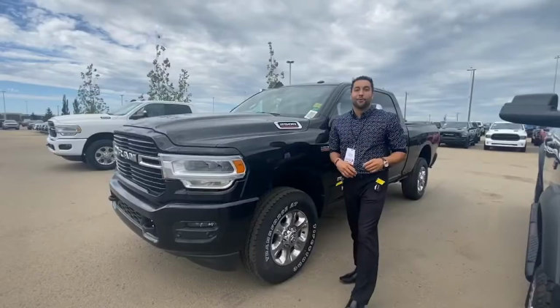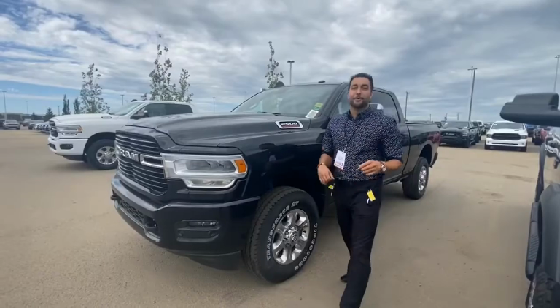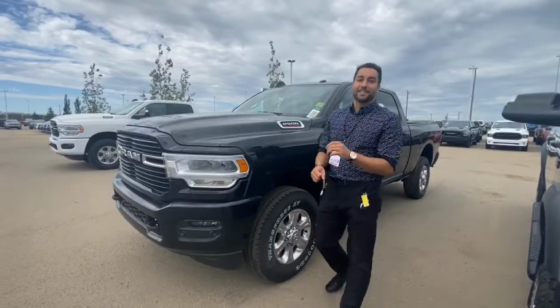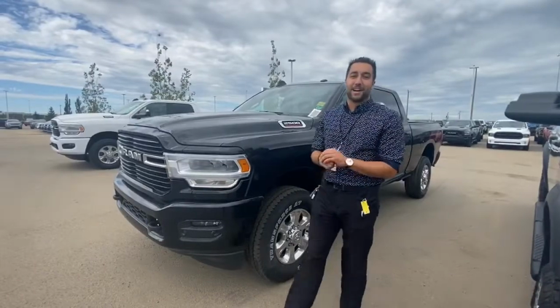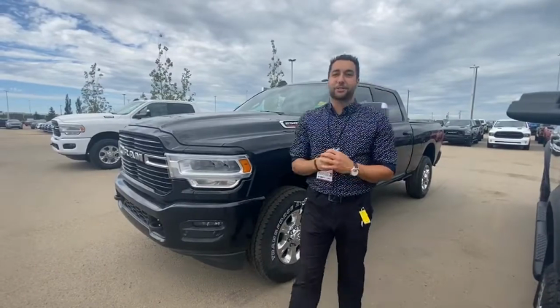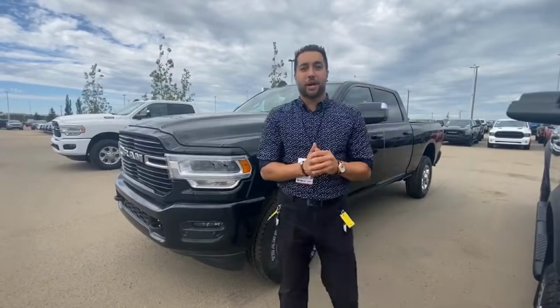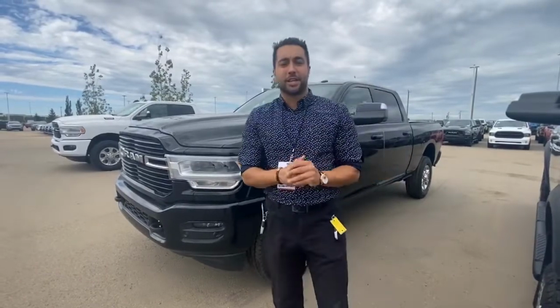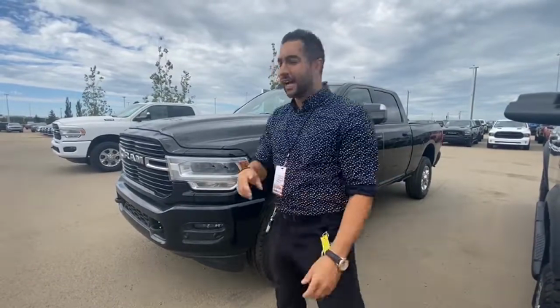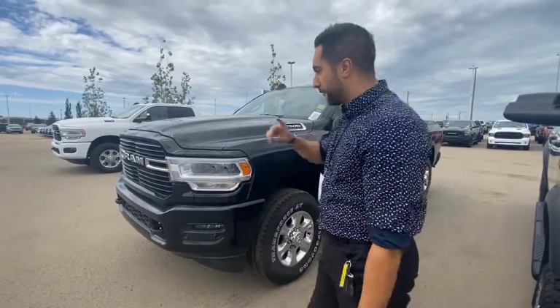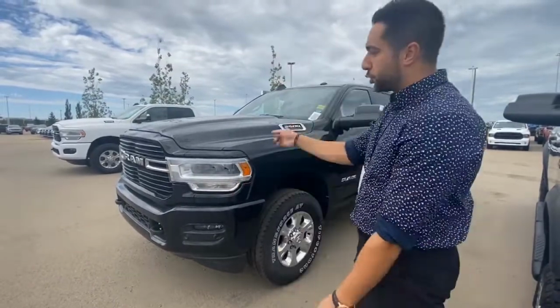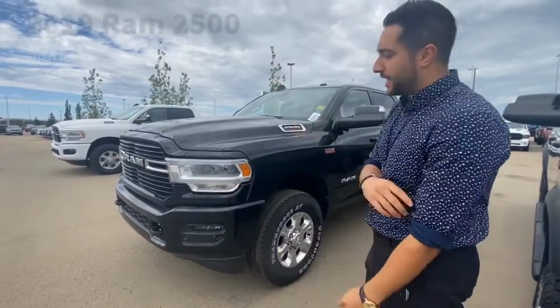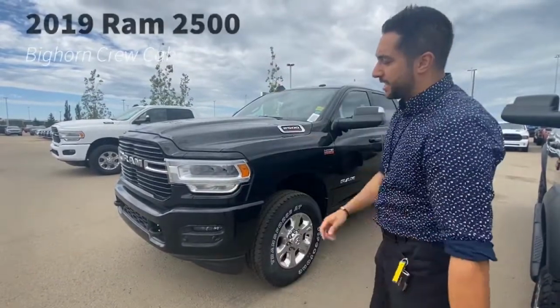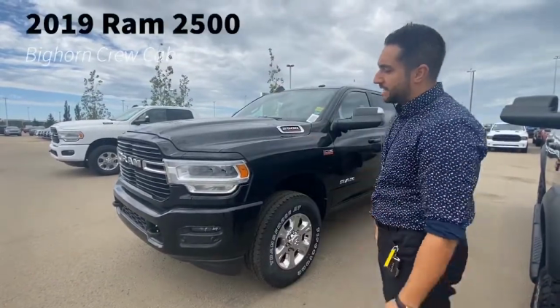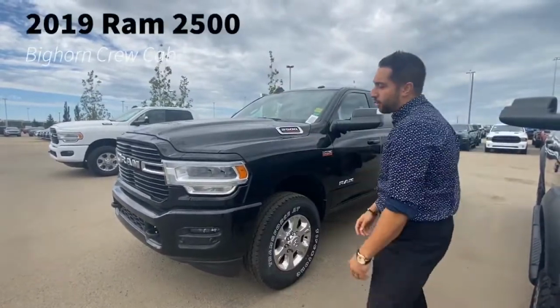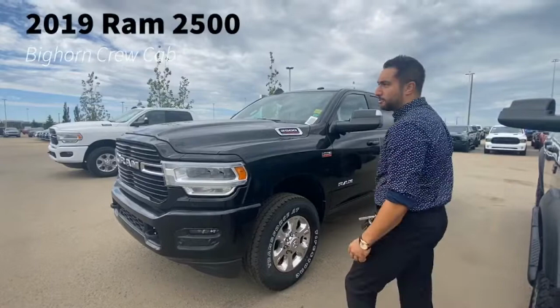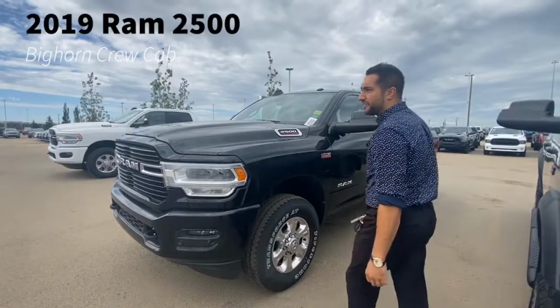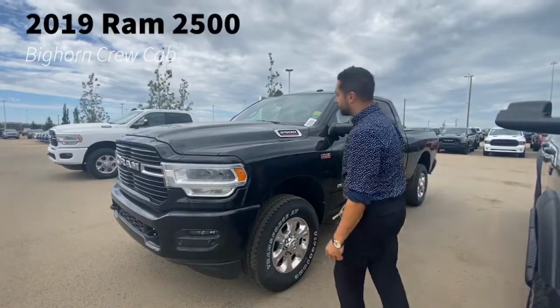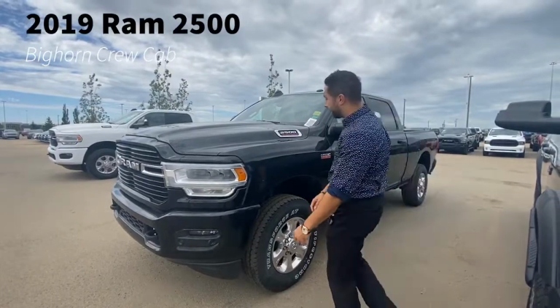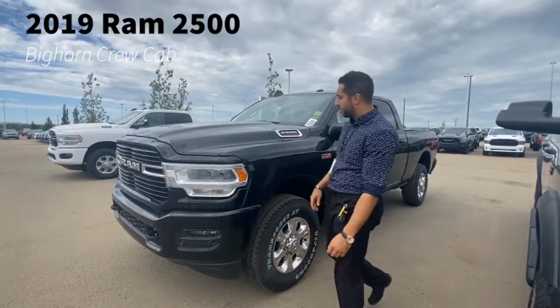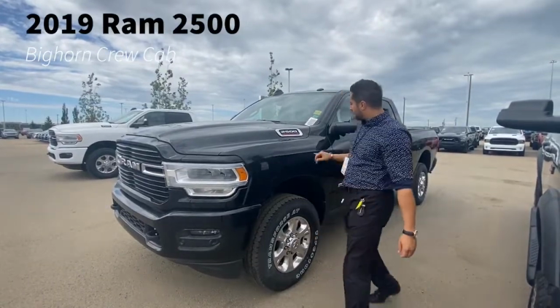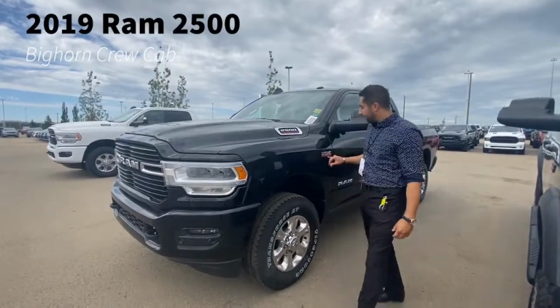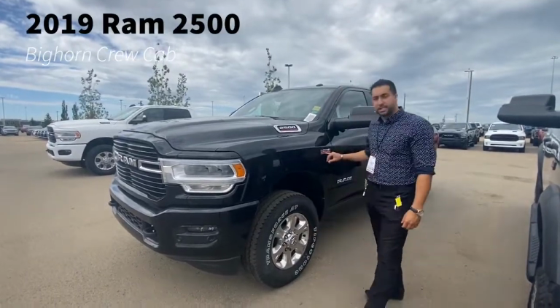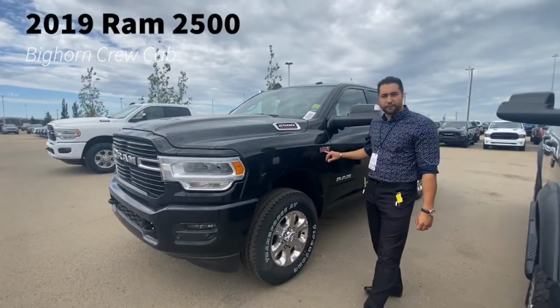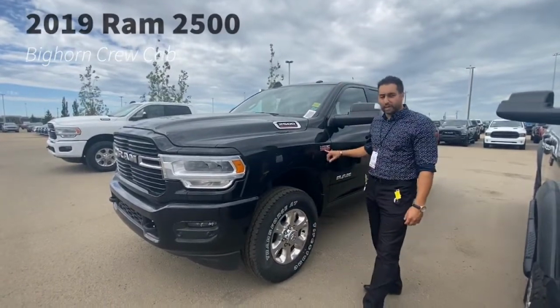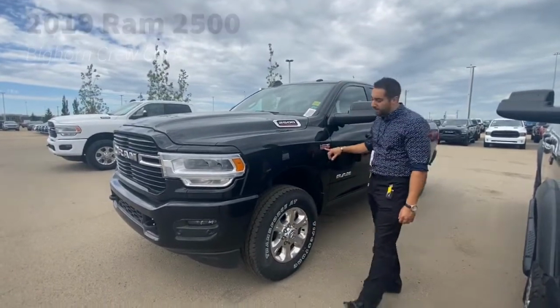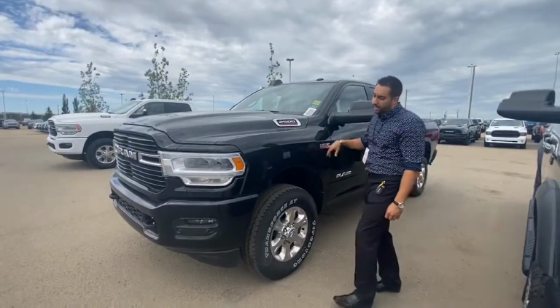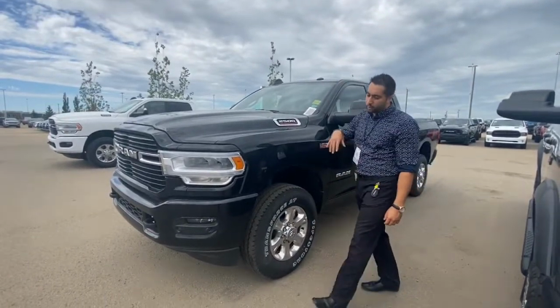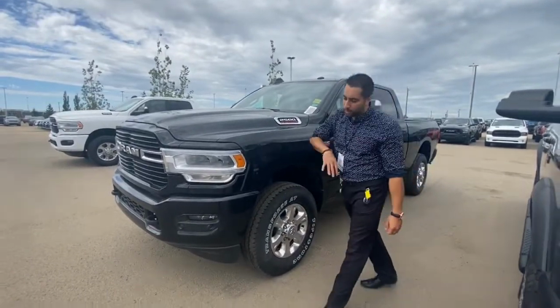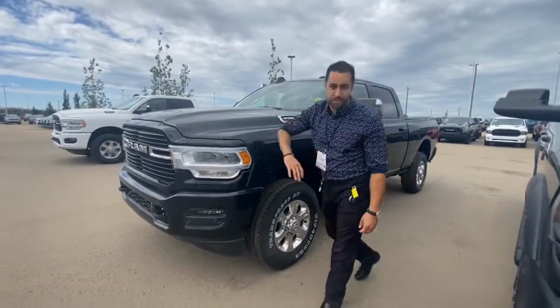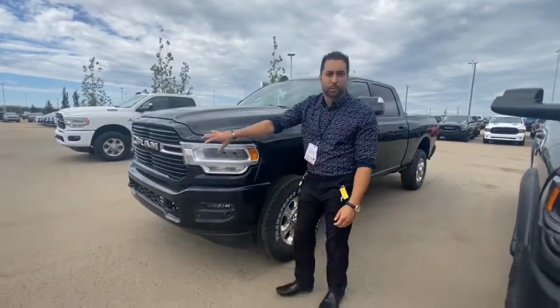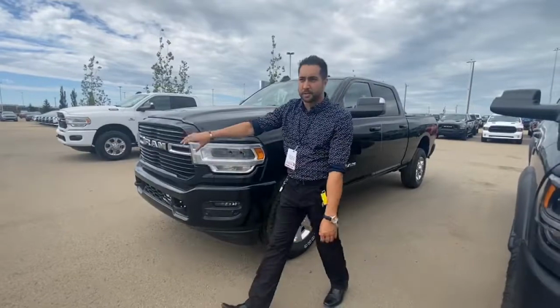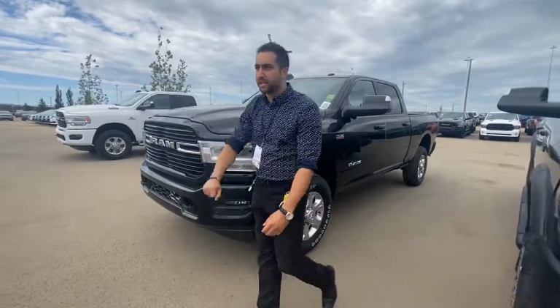What's up Internet? It's Devin down here at Sherwood Dodge. Today I've got for you a 2019 Ram 2500 Bighorn powered by the 6.4 liter Hemi, equipped with the Sport Appearance Package.